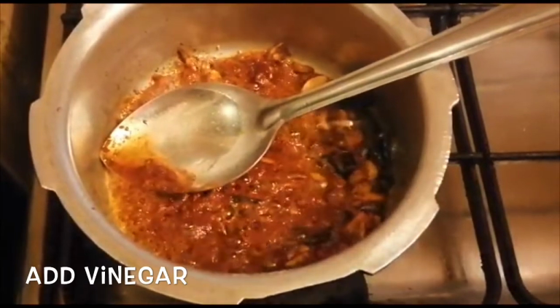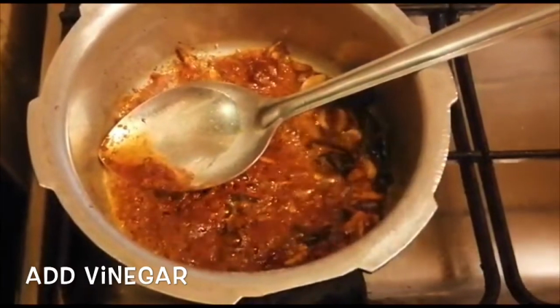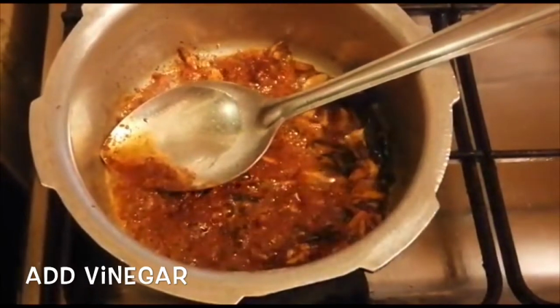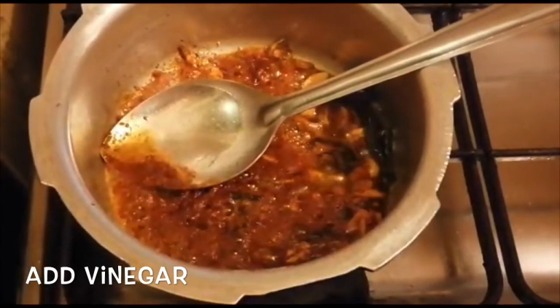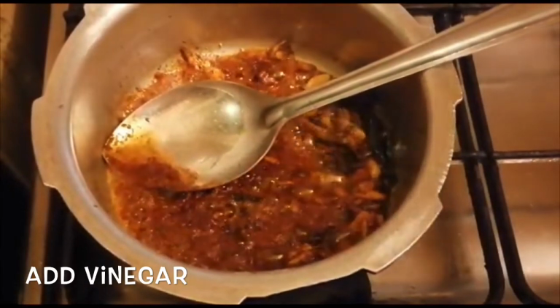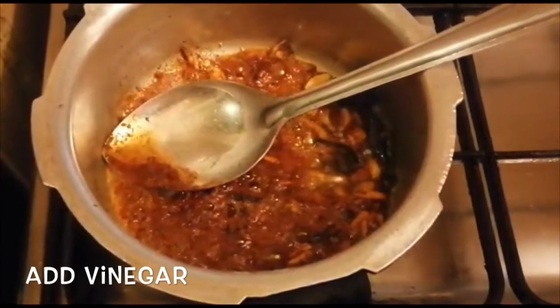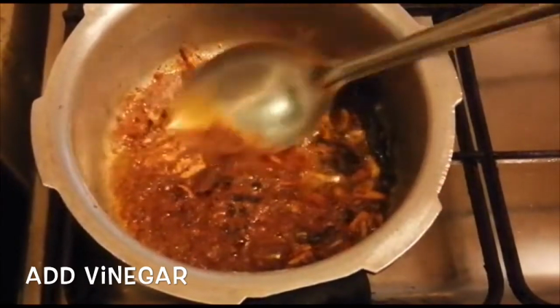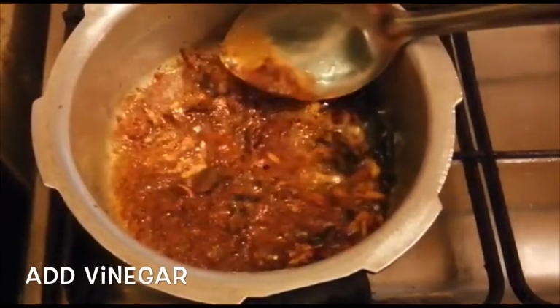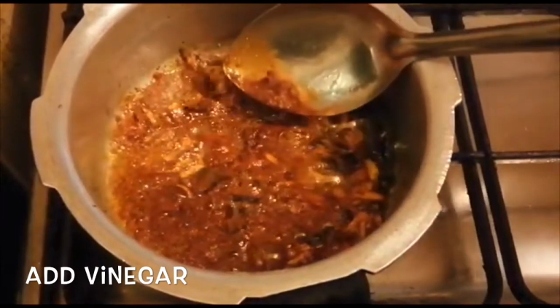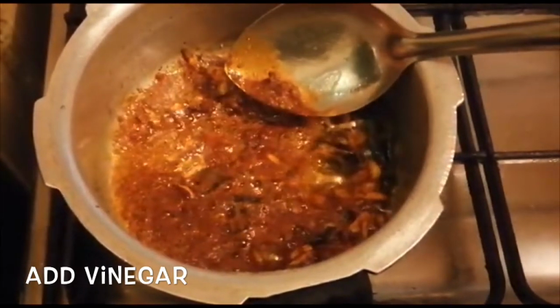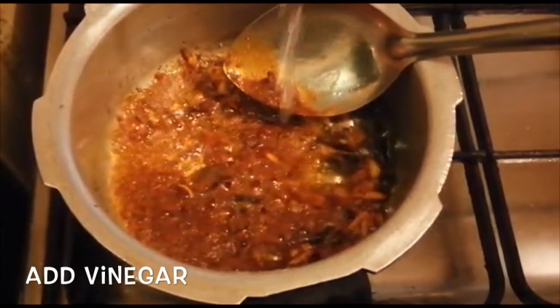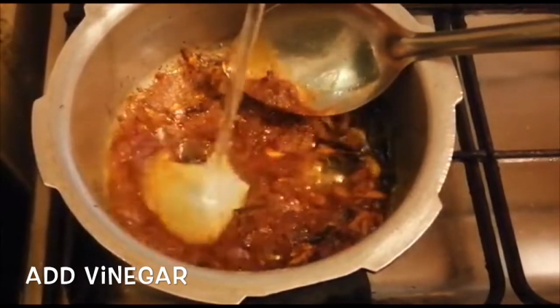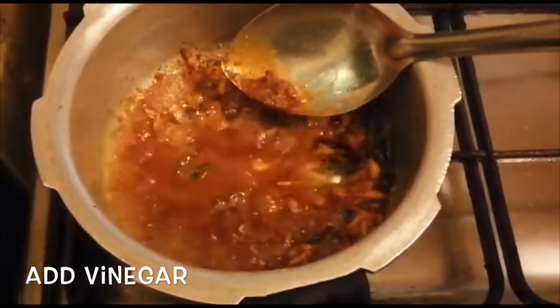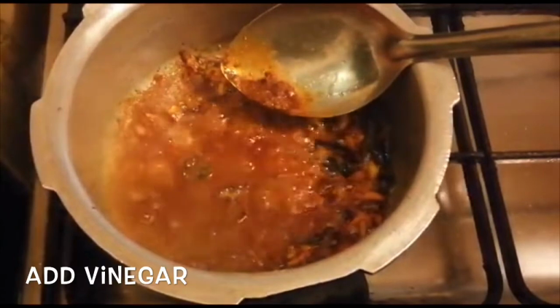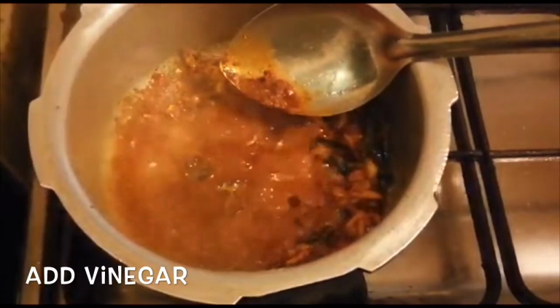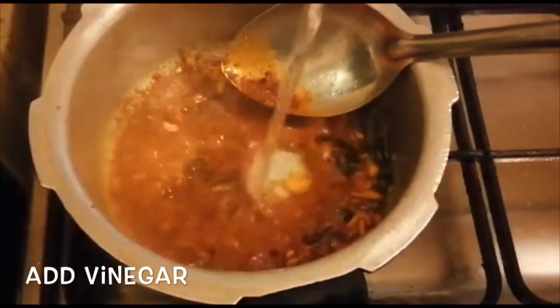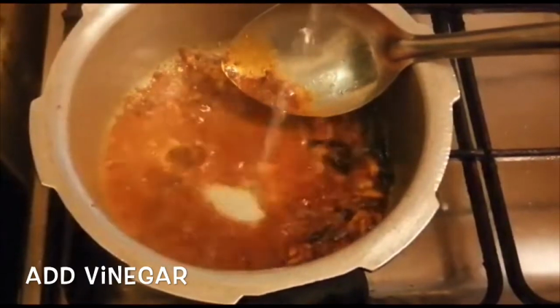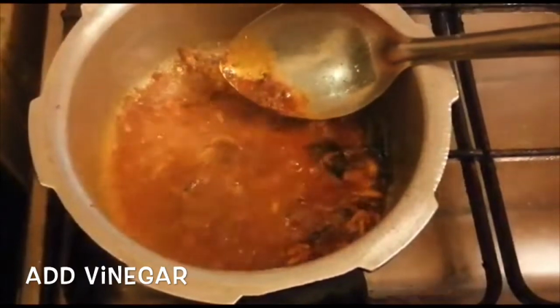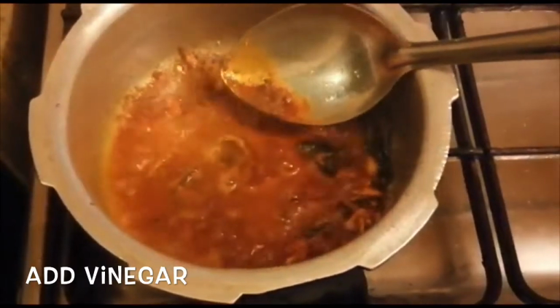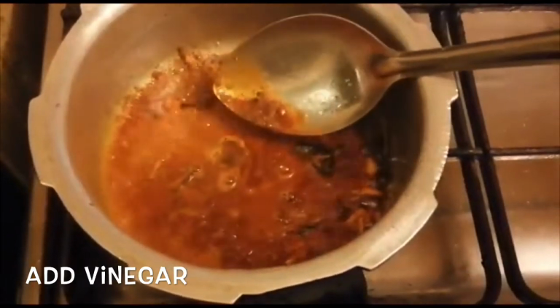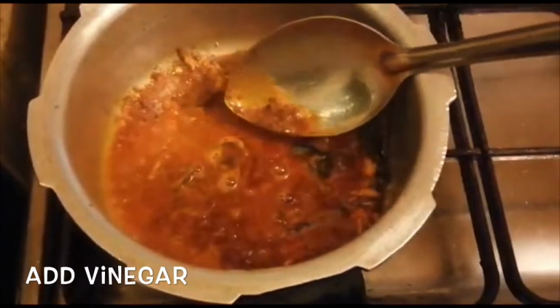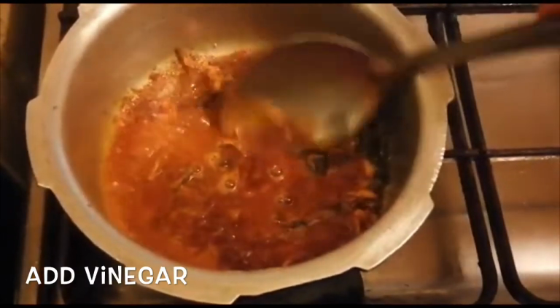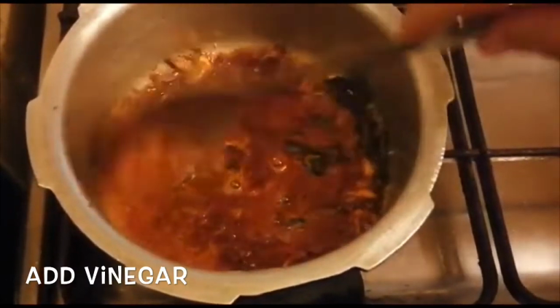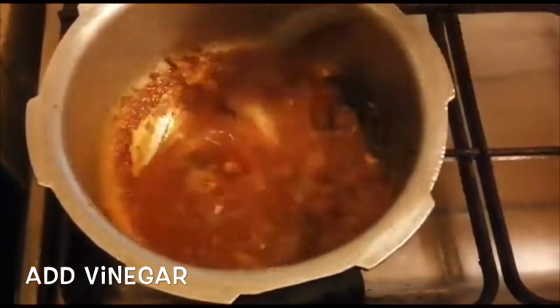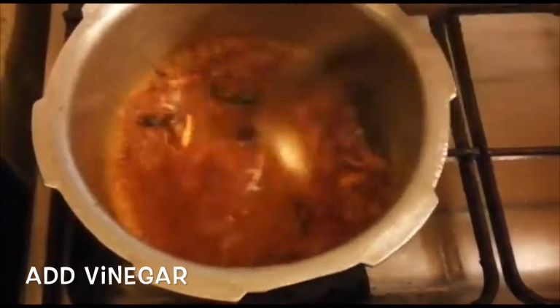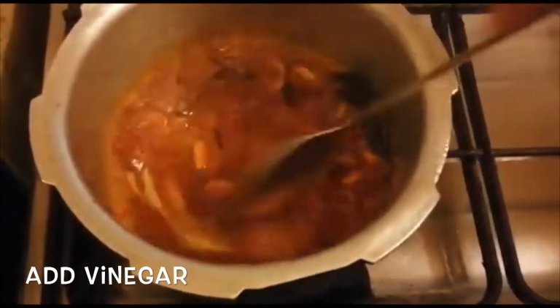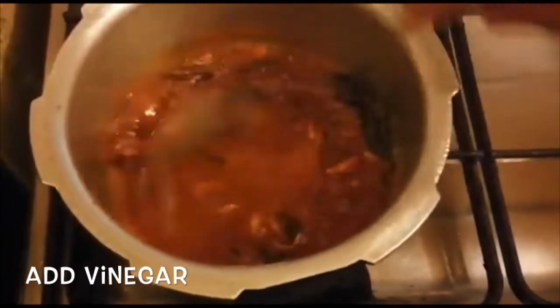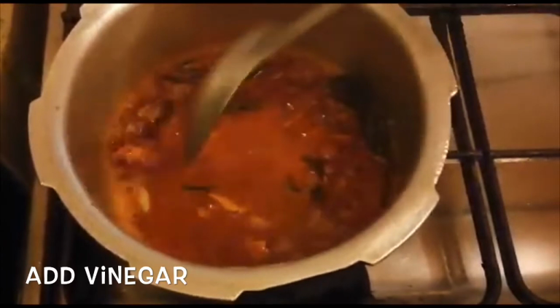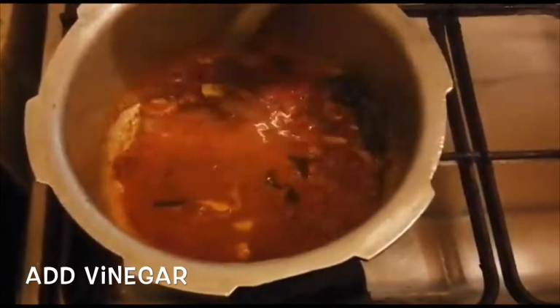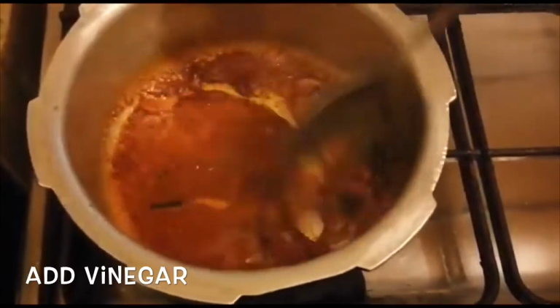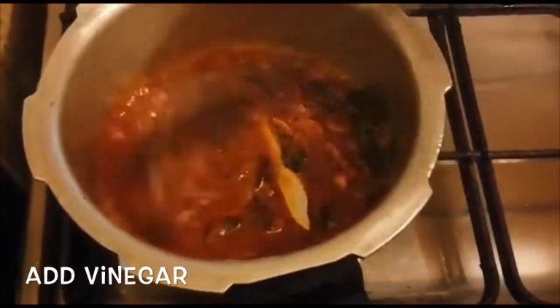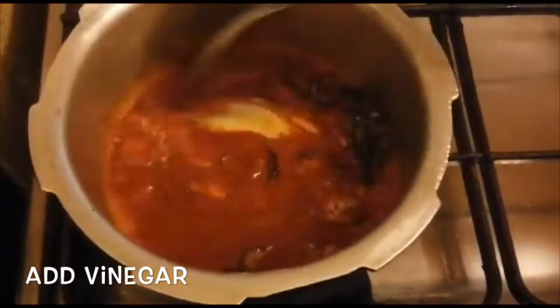When we need to cook our food, we will put the ingredients in the soup. Then we will cook the ingredients in the soup.